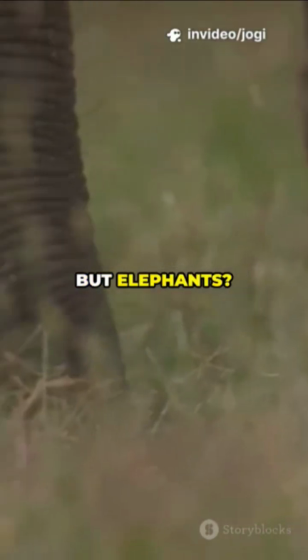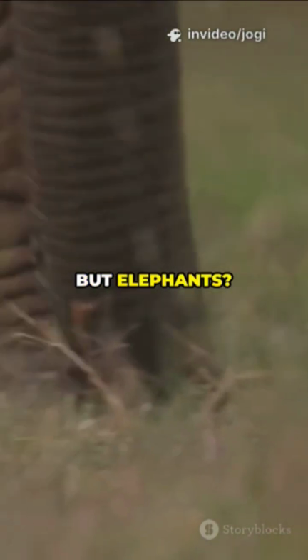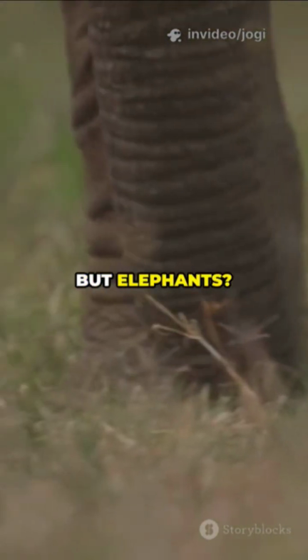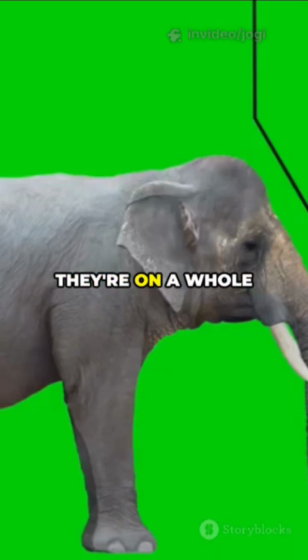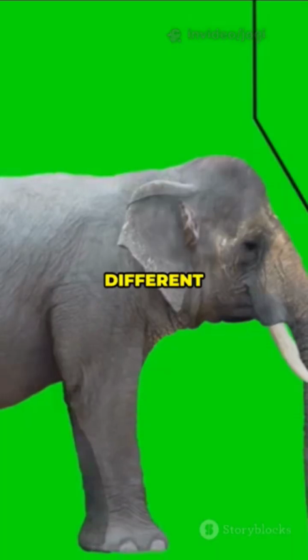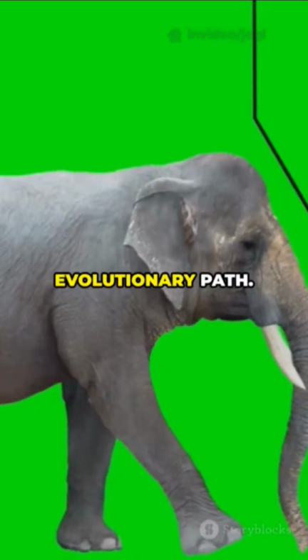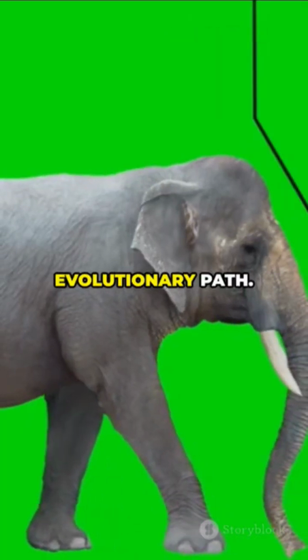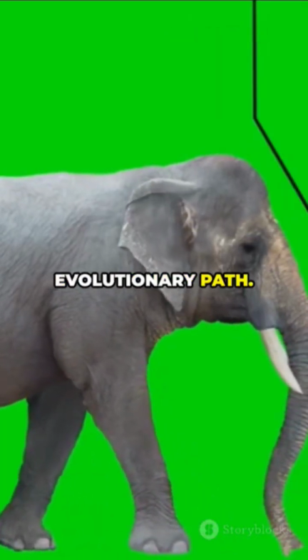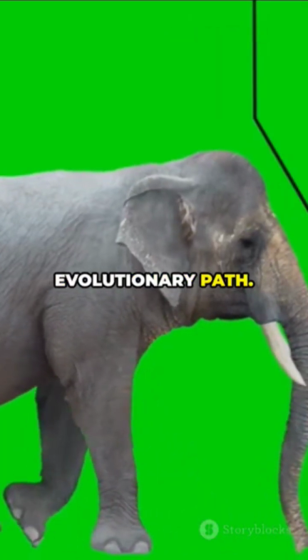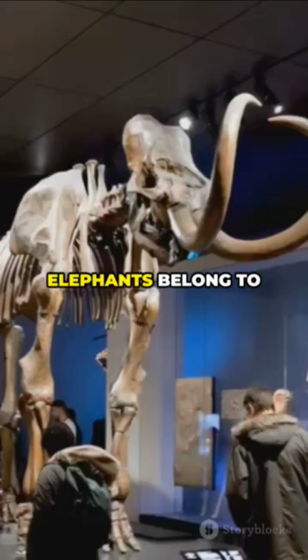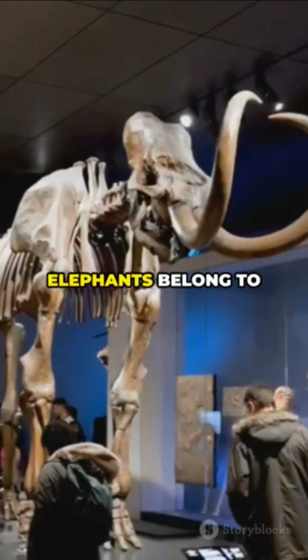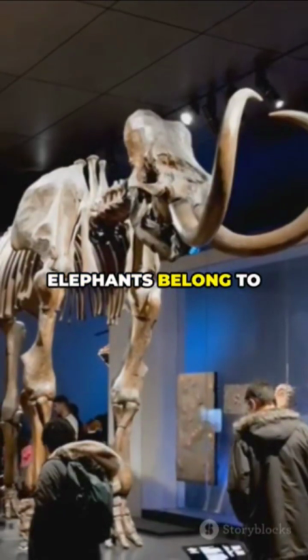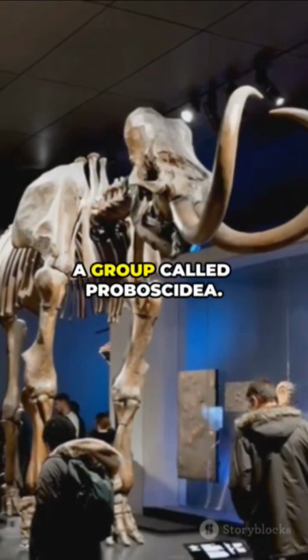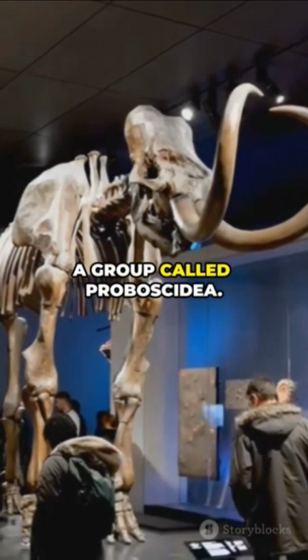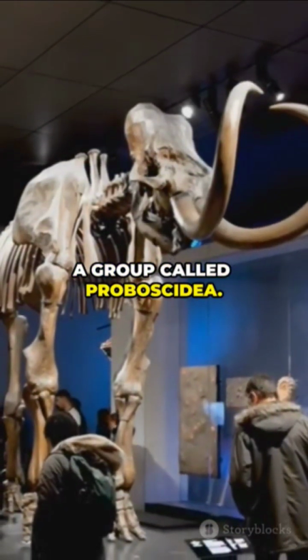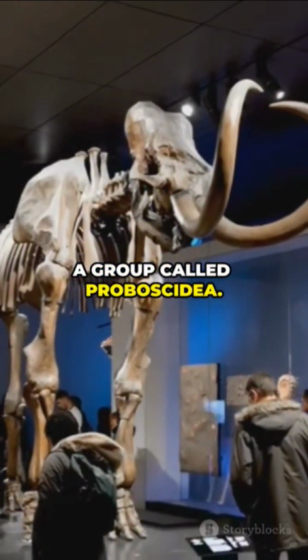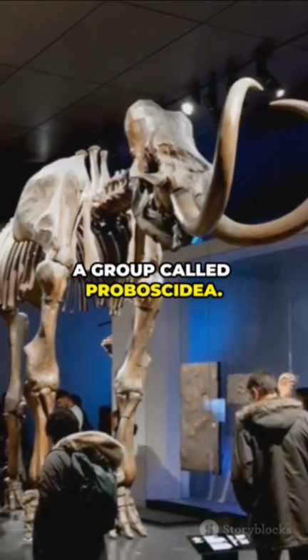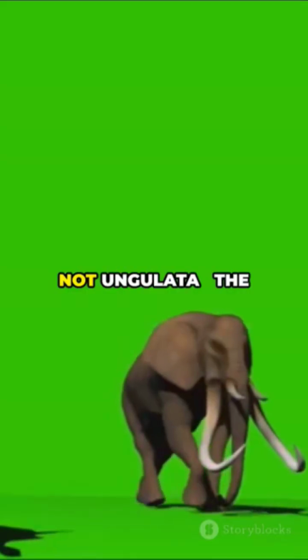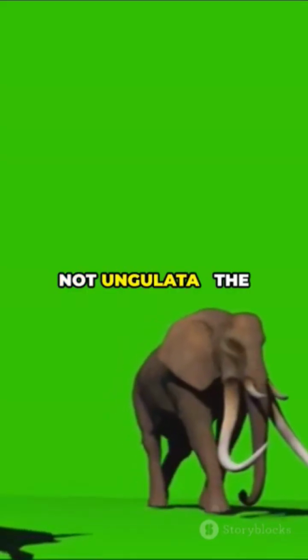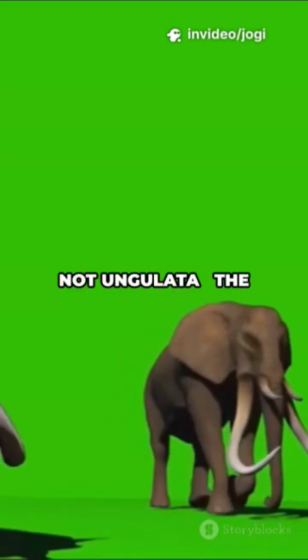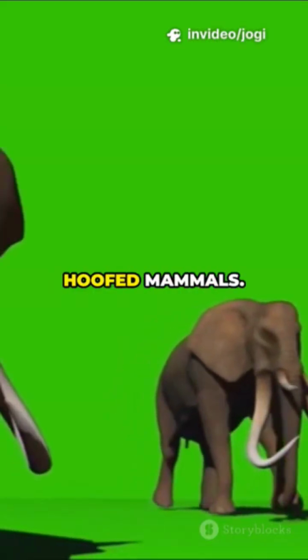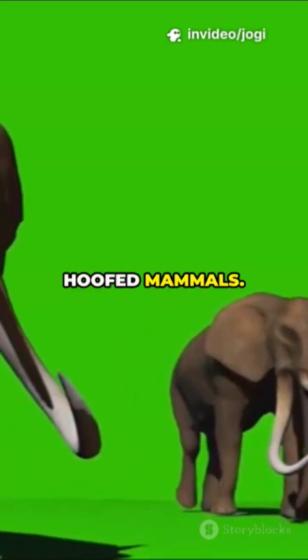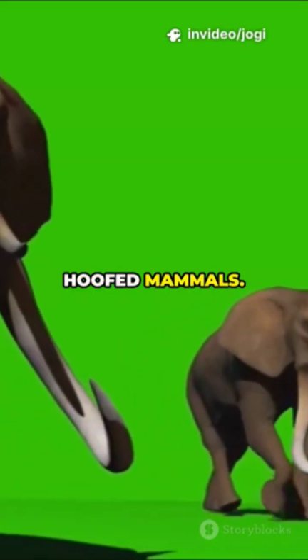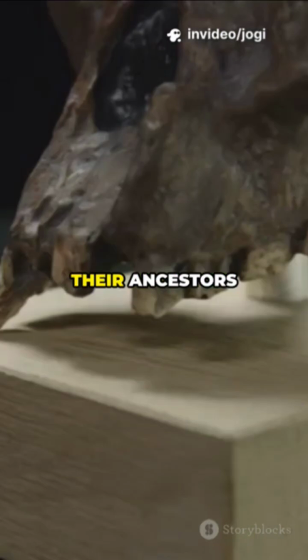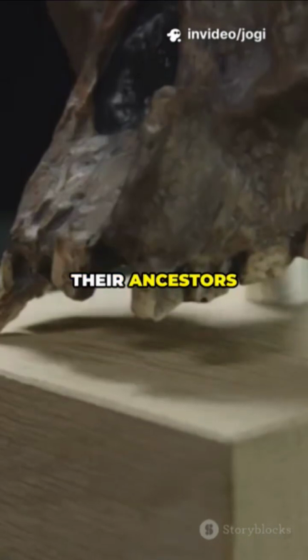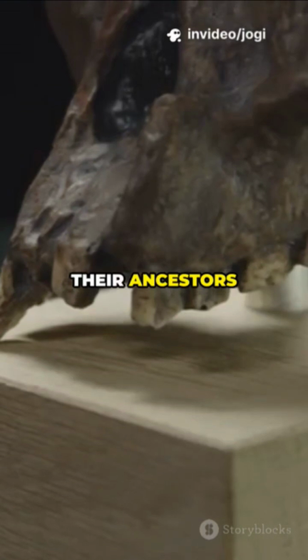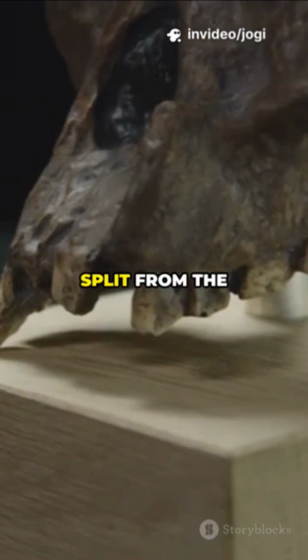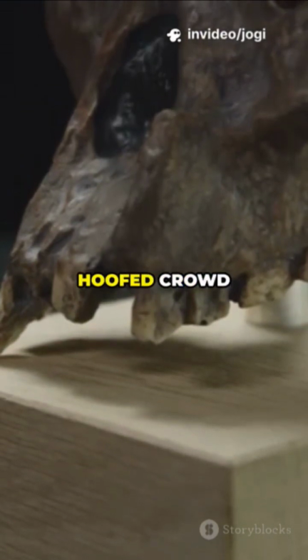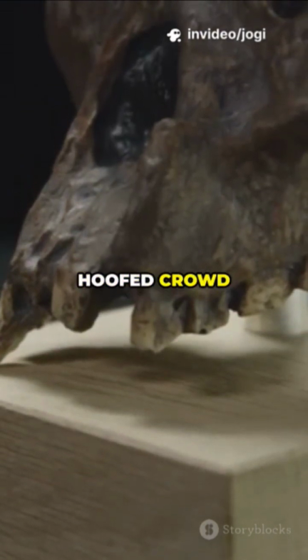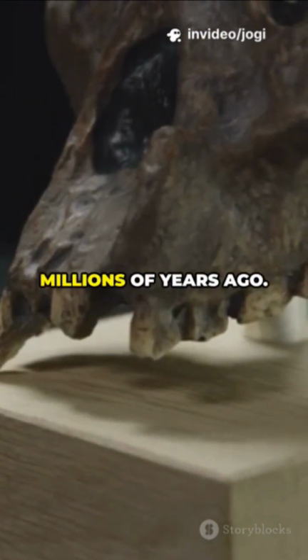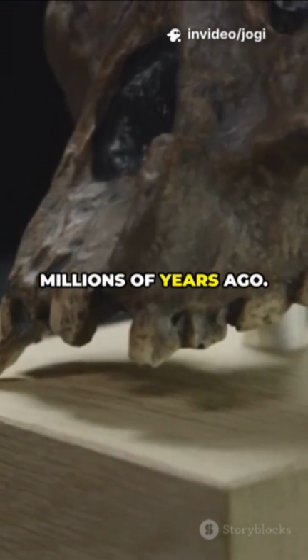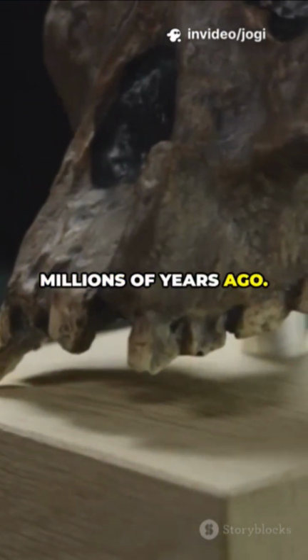But elephants? They're on a whole different evolutionary path. Elephants belong to a group called Proboscidea, not Ungulata, the hoofed mammals. Their ancestors split from the hoofed crowd millions of years ago.